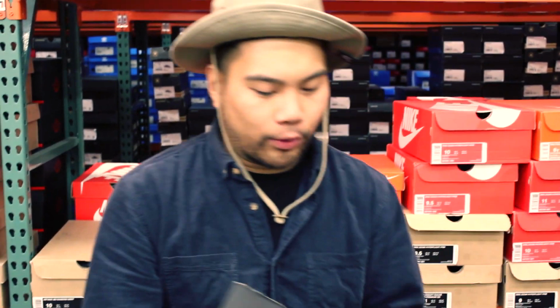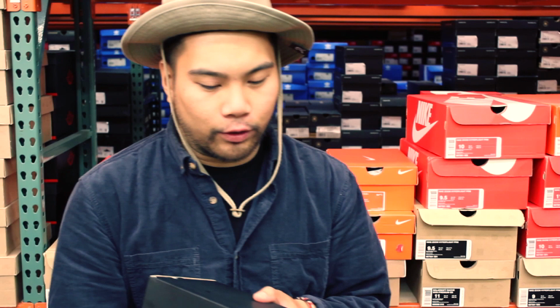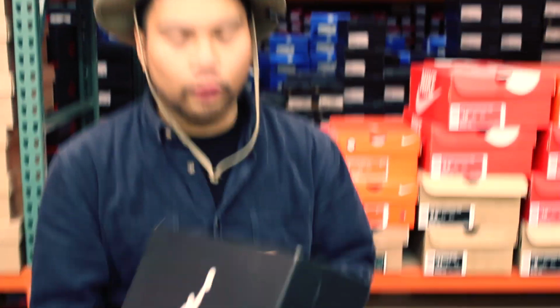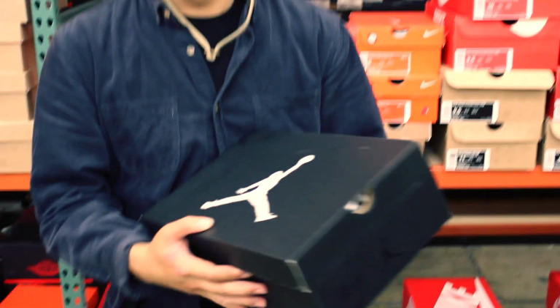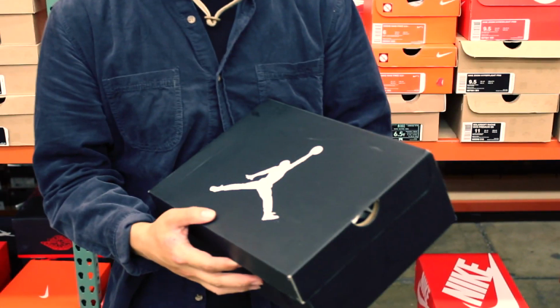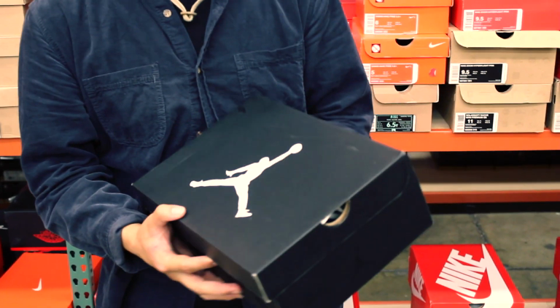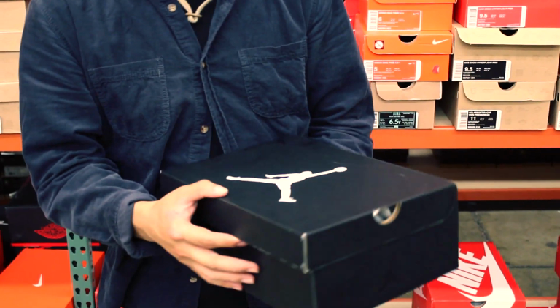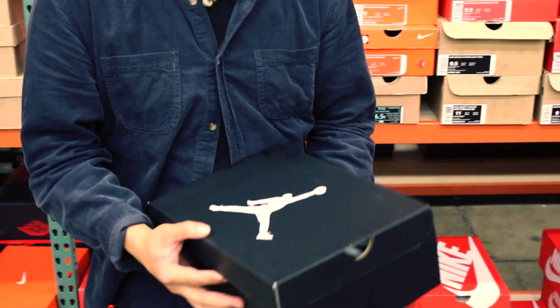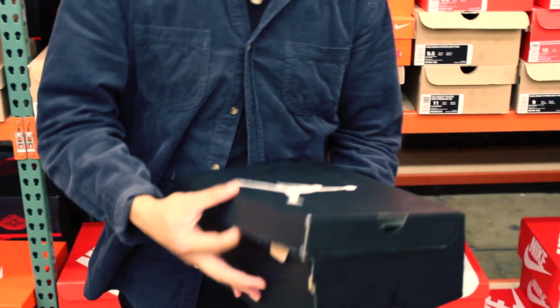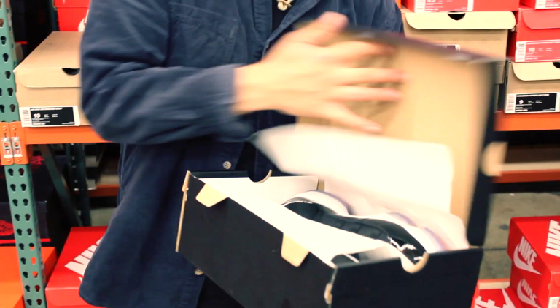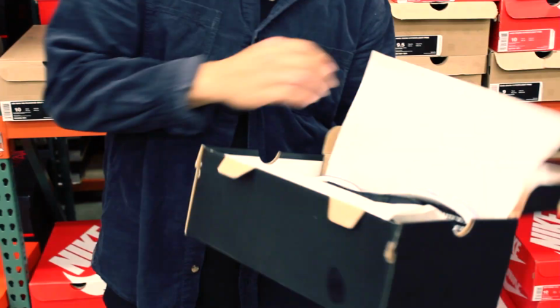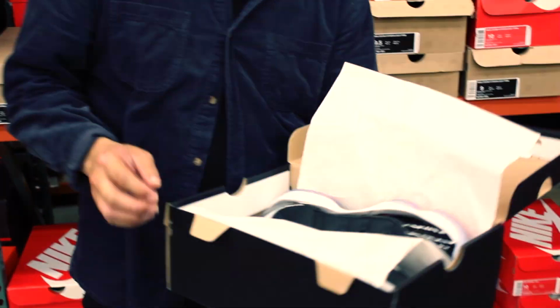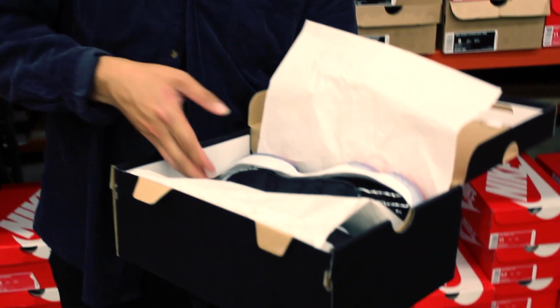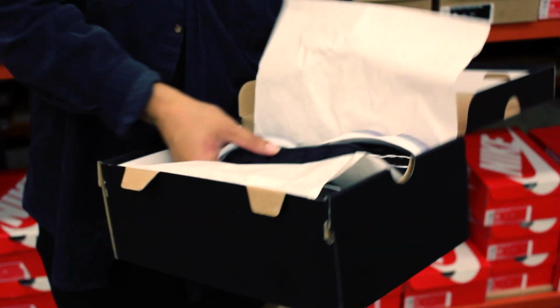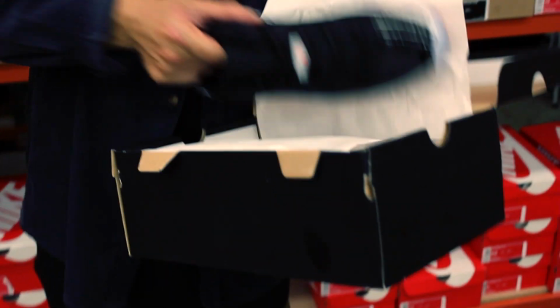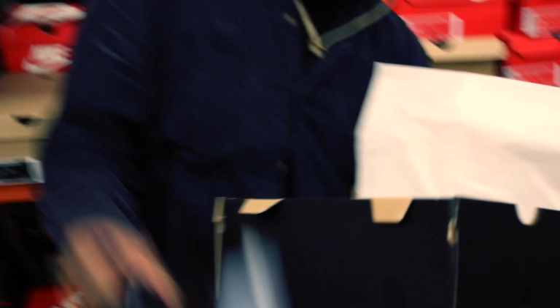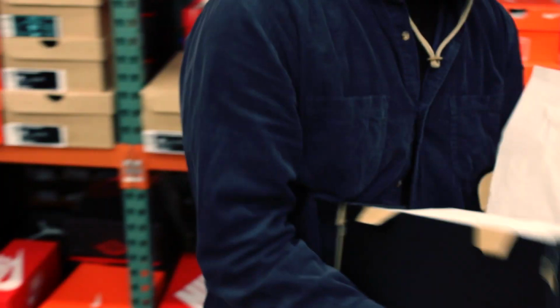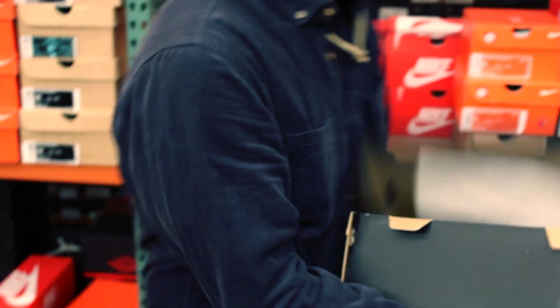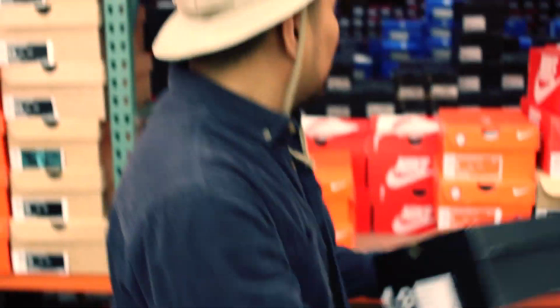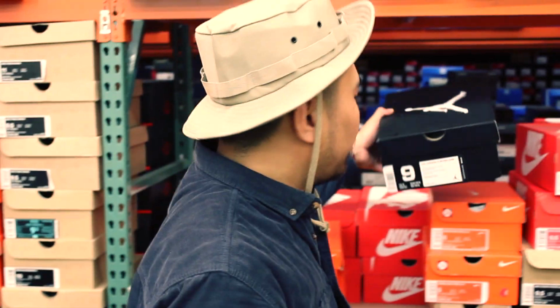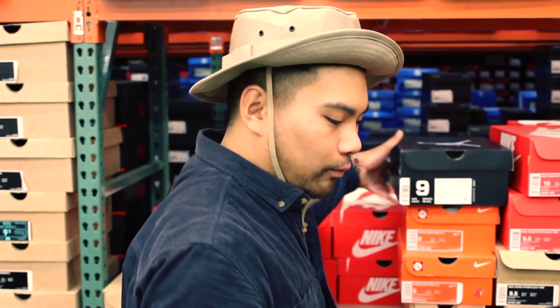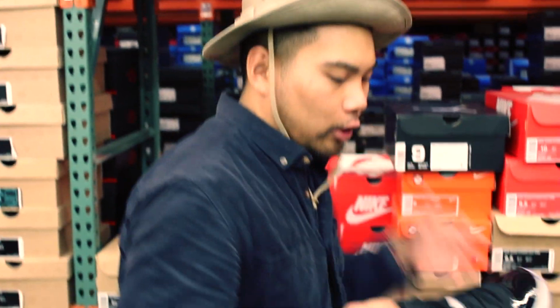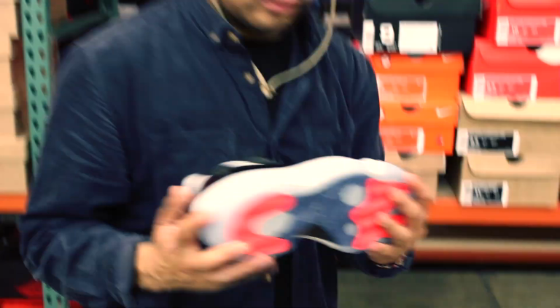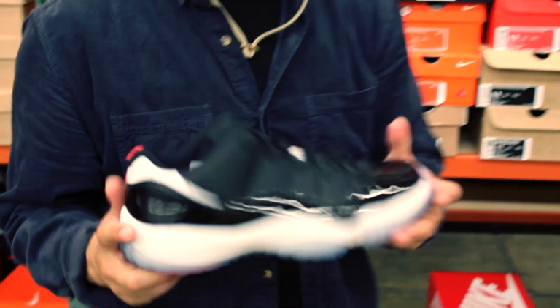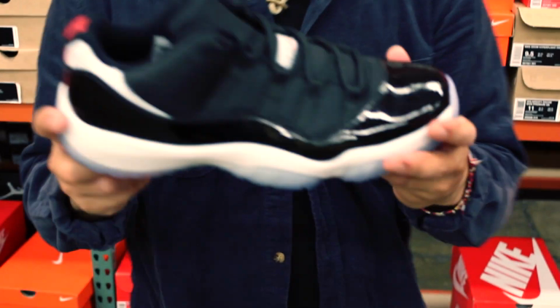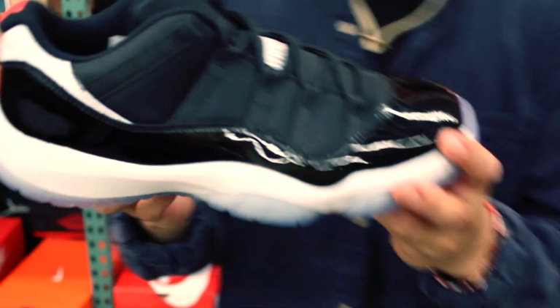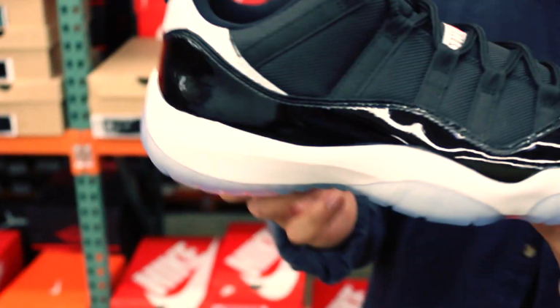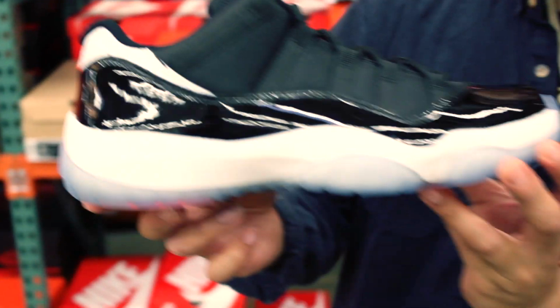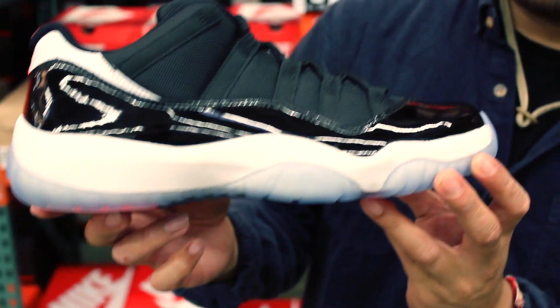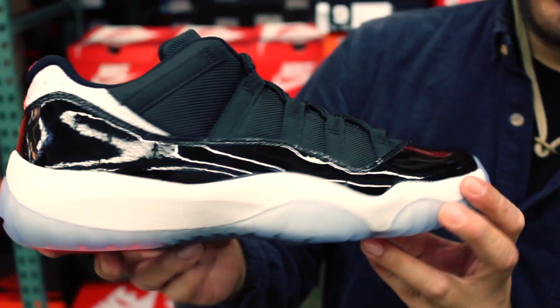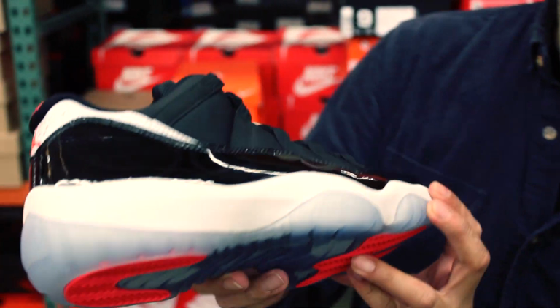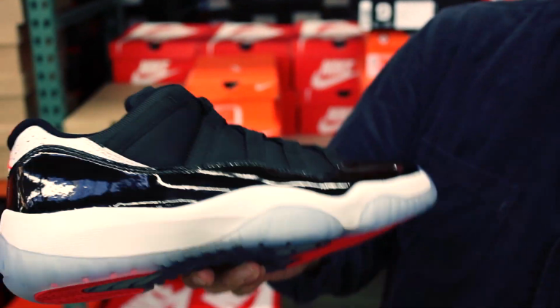So without further ado, I'm going to open up this box and see what we got. Oh, that's fresh. Check that out. Really beautiful, really nasty.